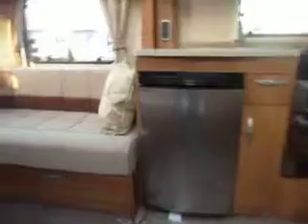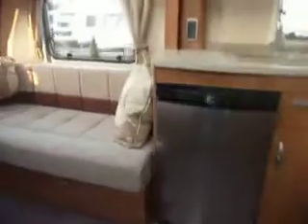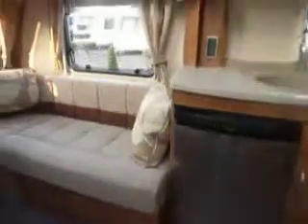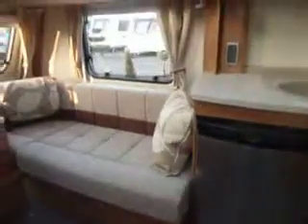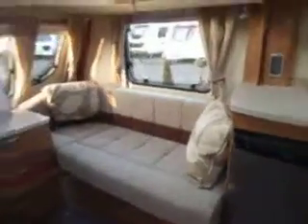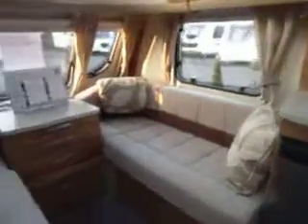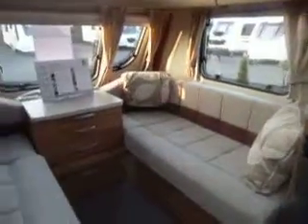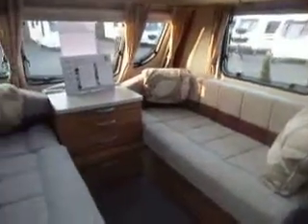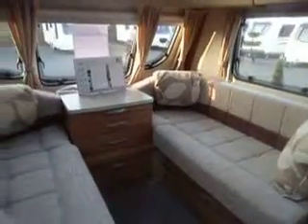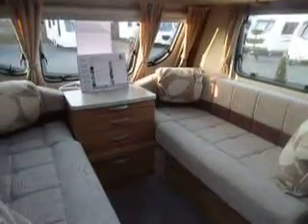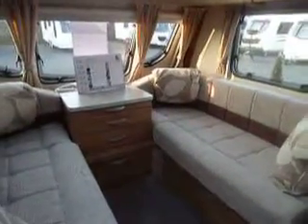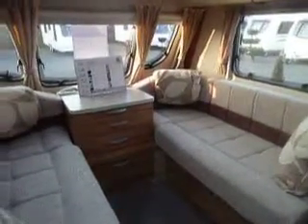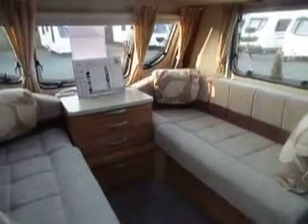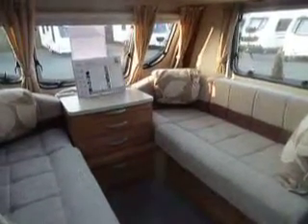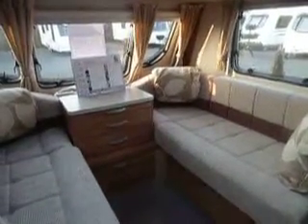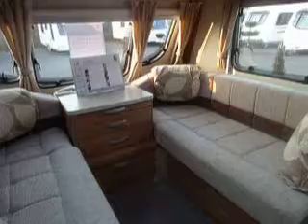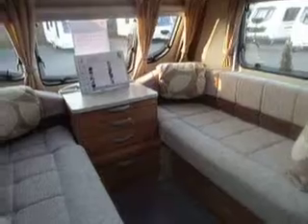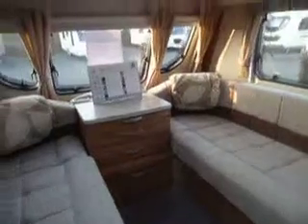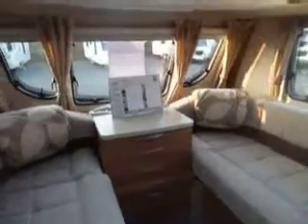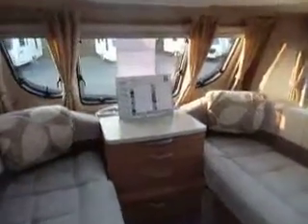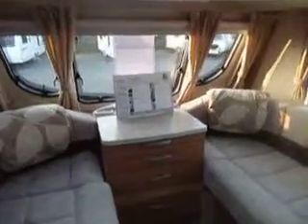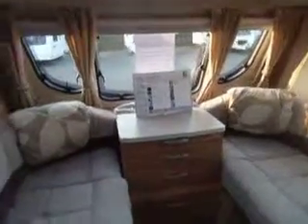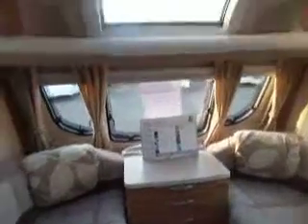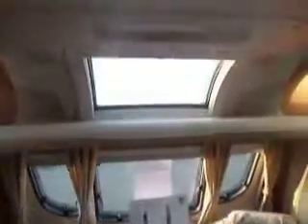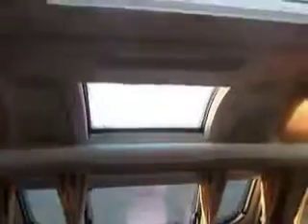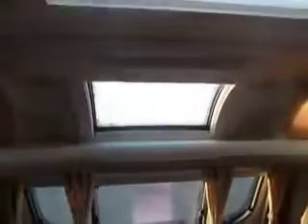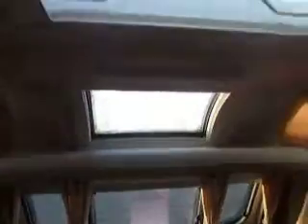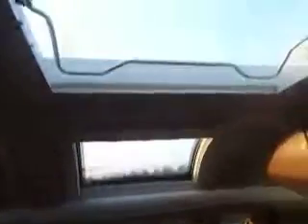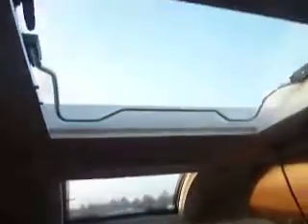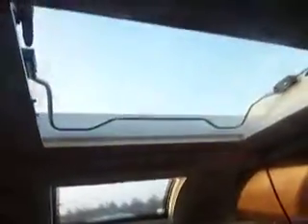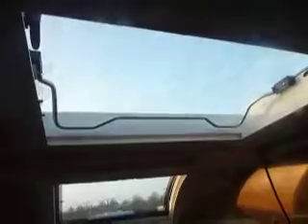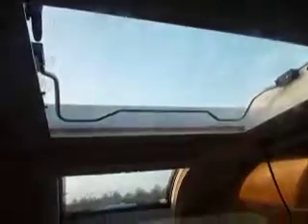This is a fixed bed model, so the front lounge area converts conveniently at night time to make a double bed. It has a breakfast table for daytime, sunroof, and a roof light.